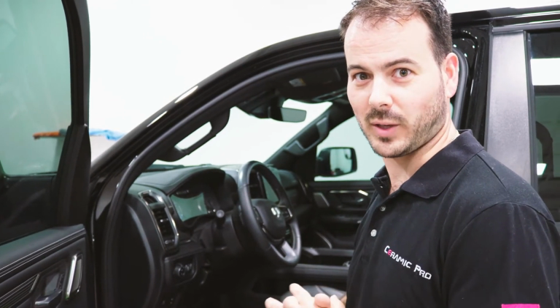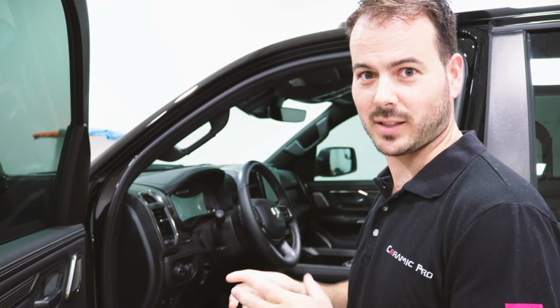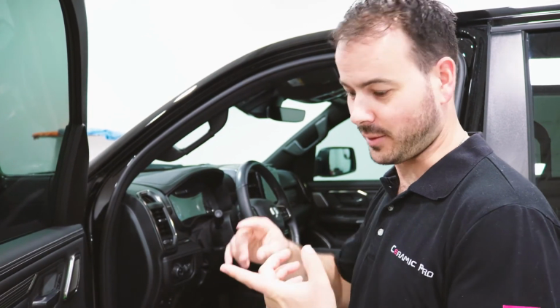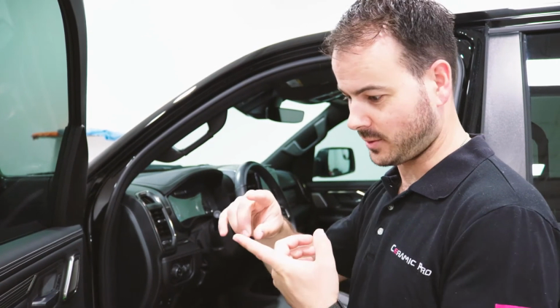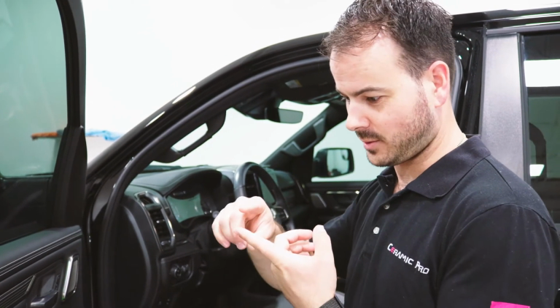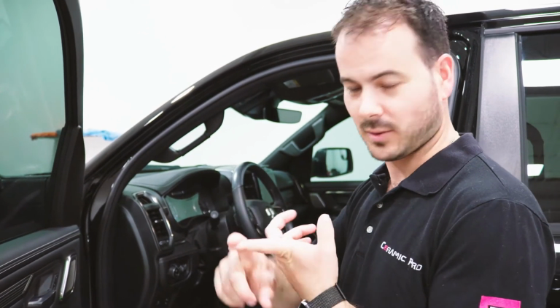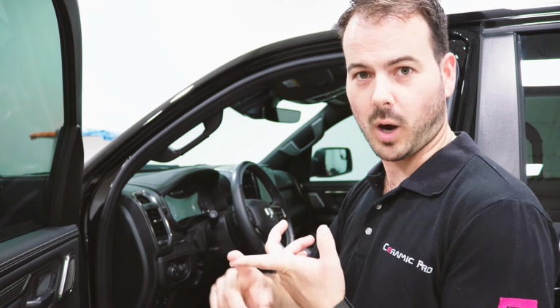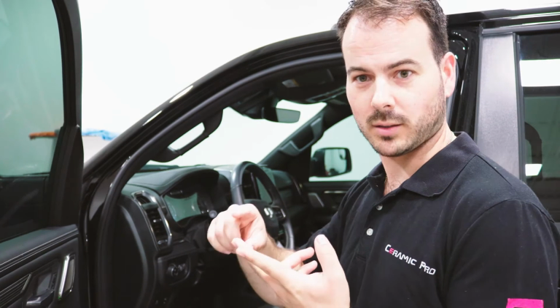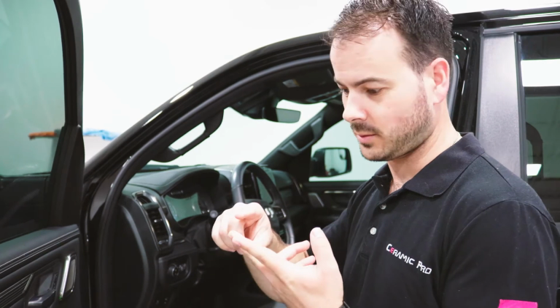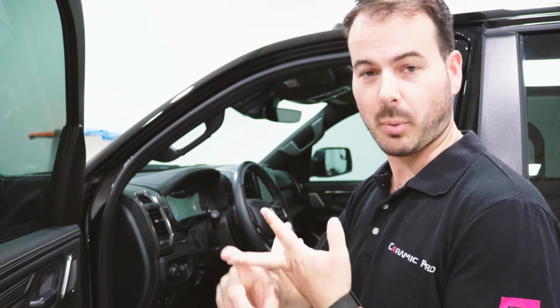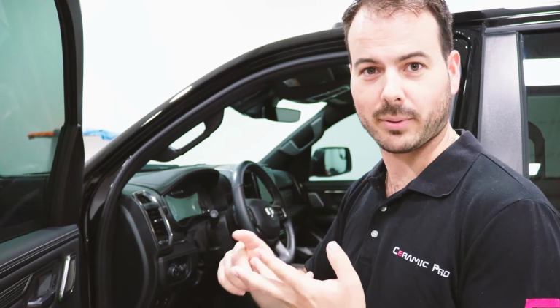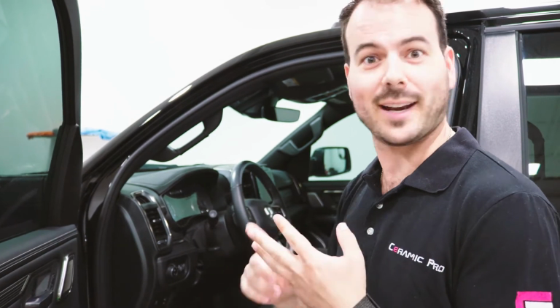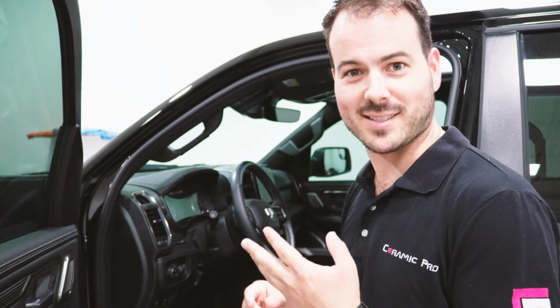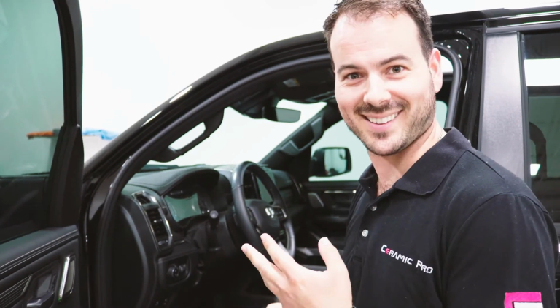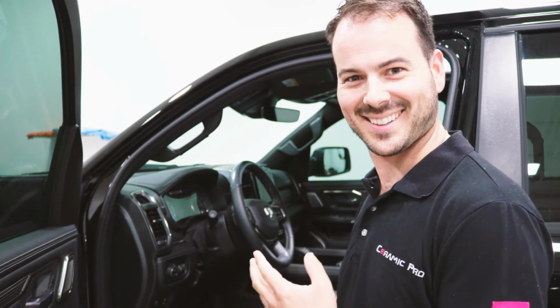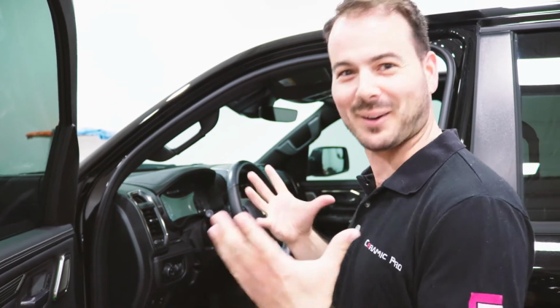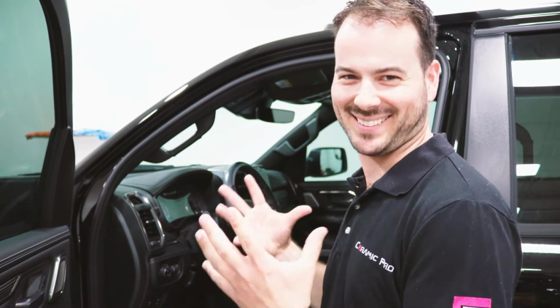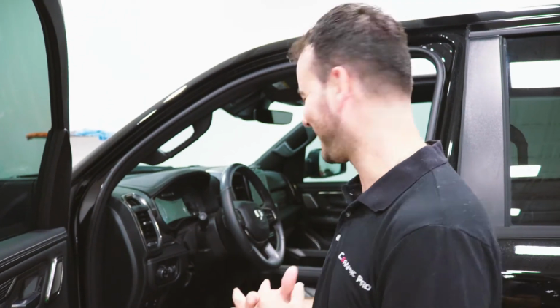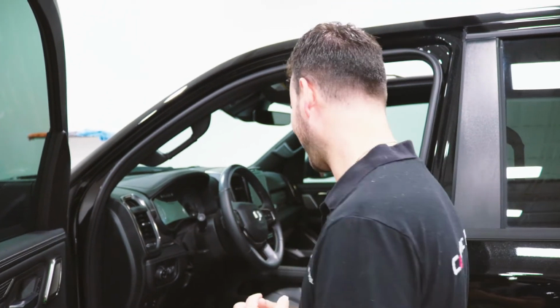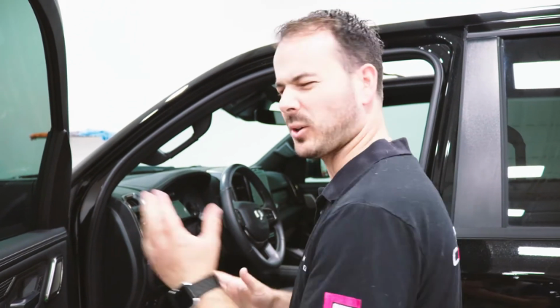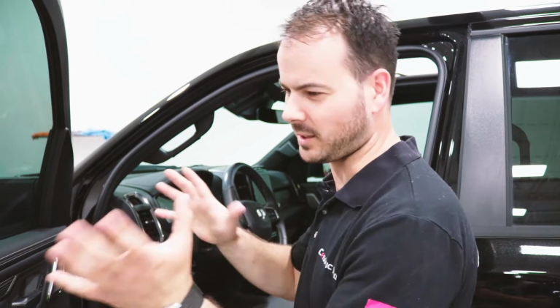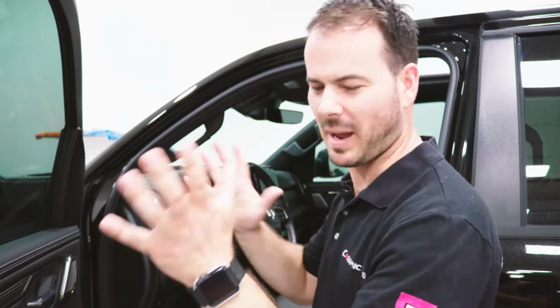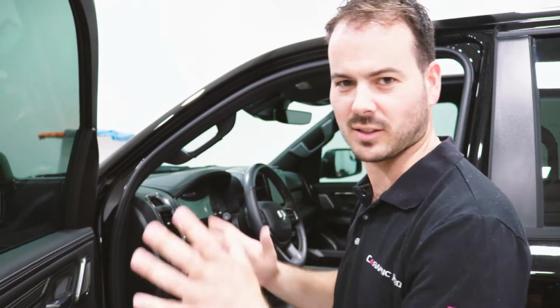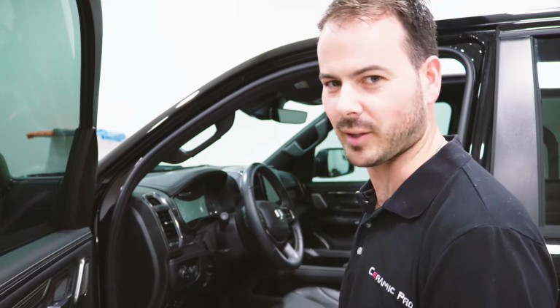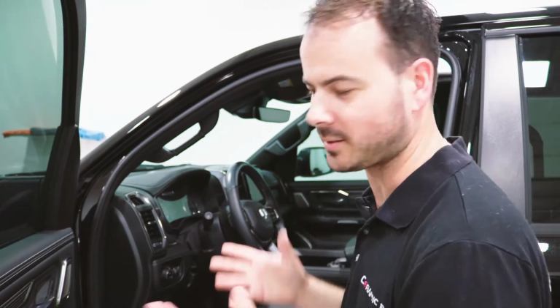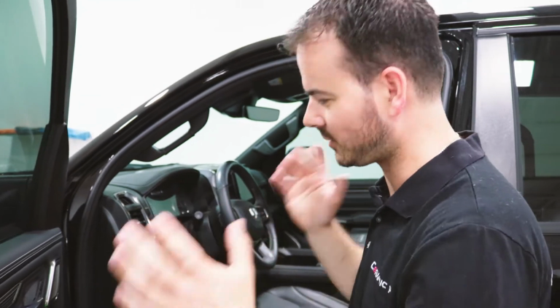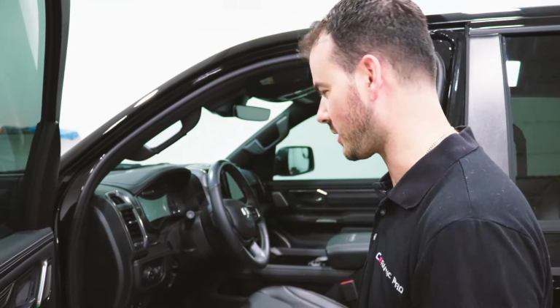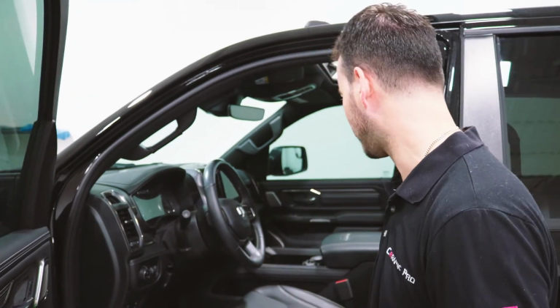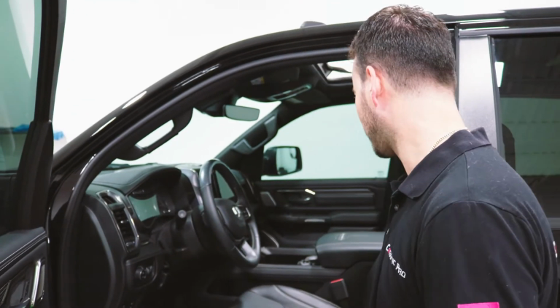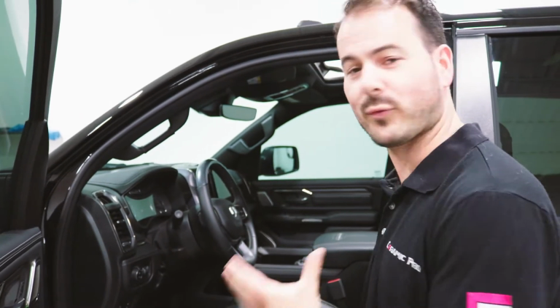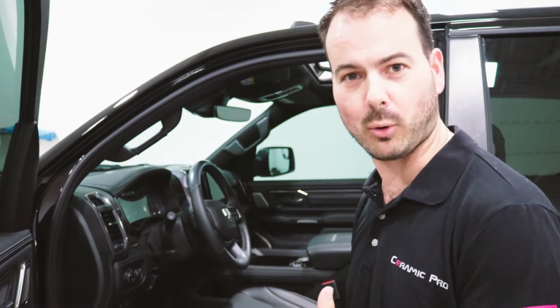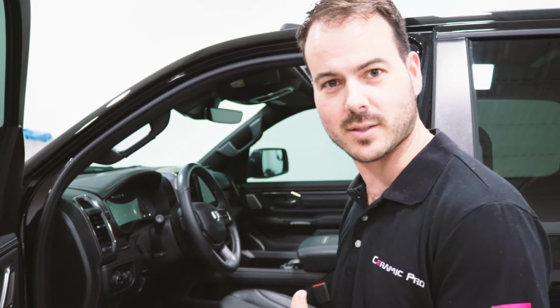So each kid can have a water, a pop, and a frosty. Perfect. Not quite — the math is a little off there, but you get the gist of it. 12 cupholders.